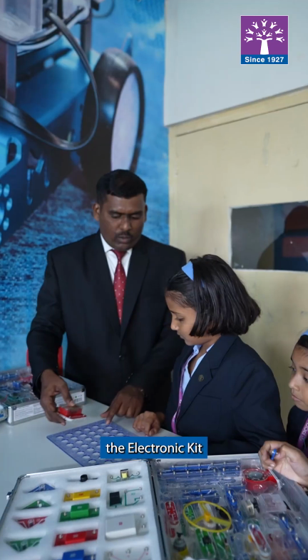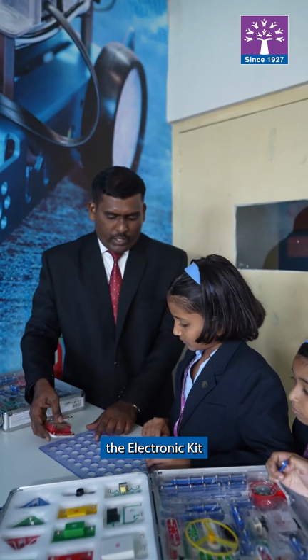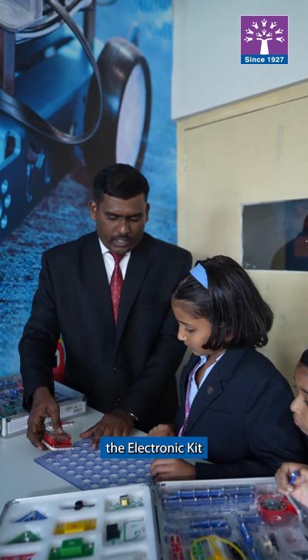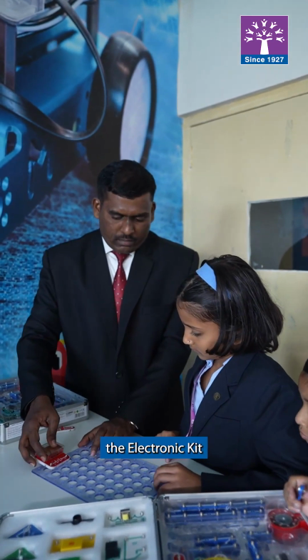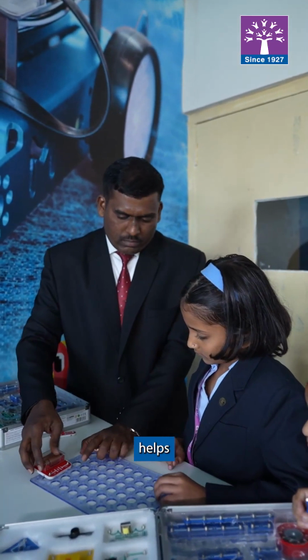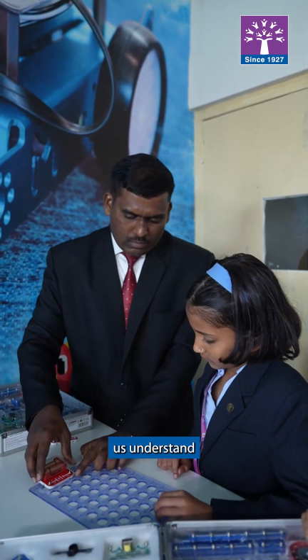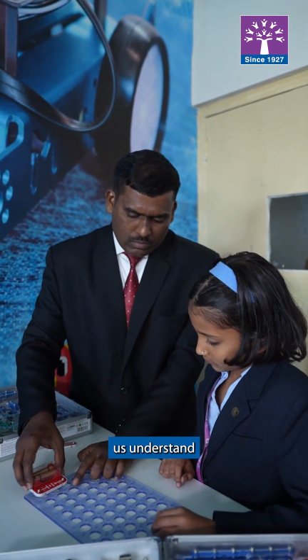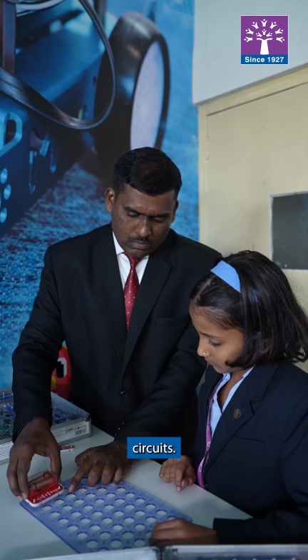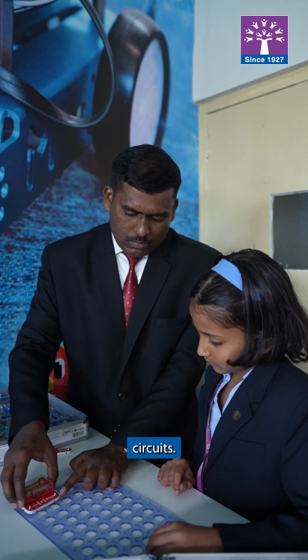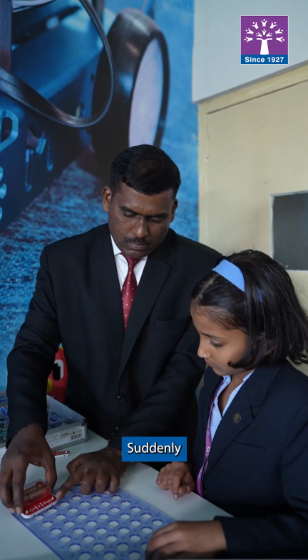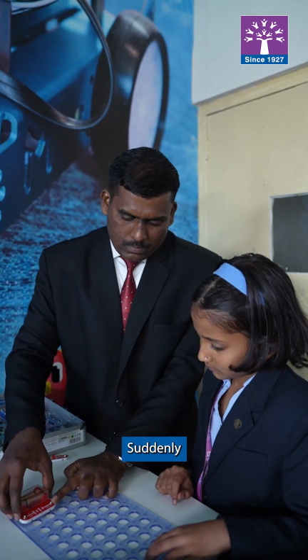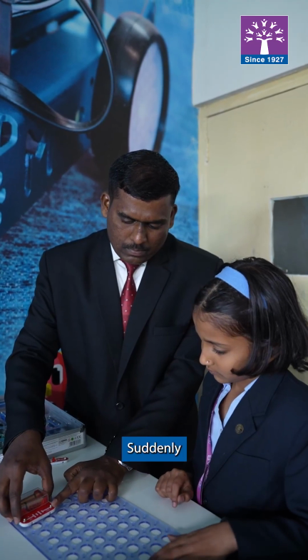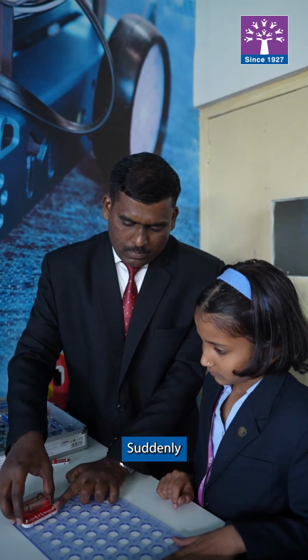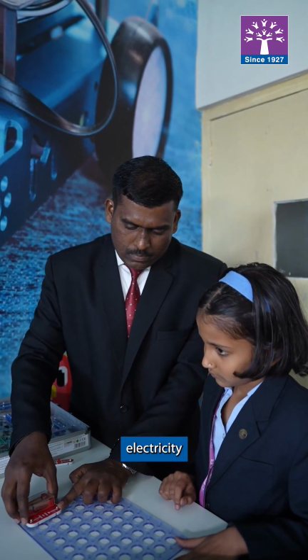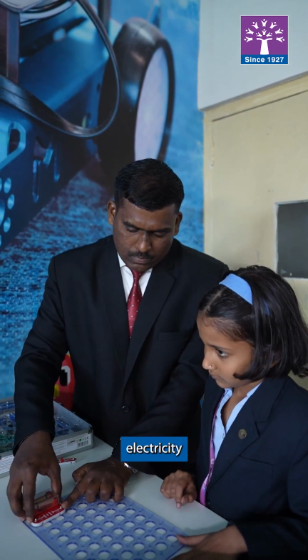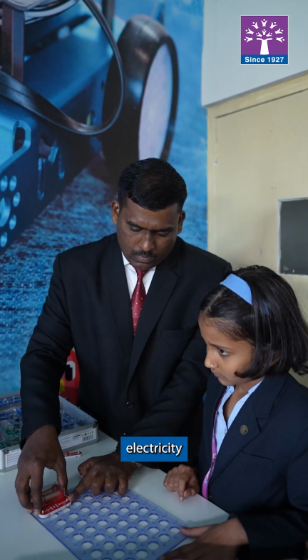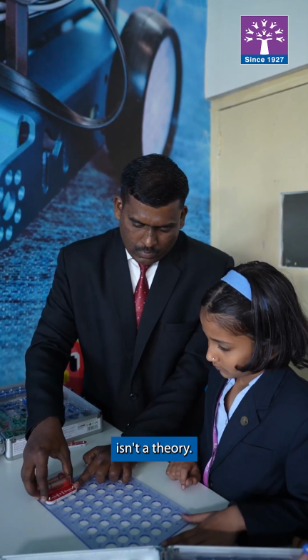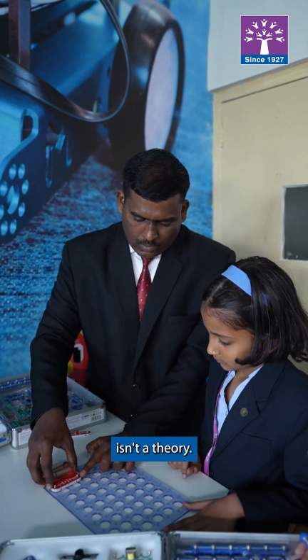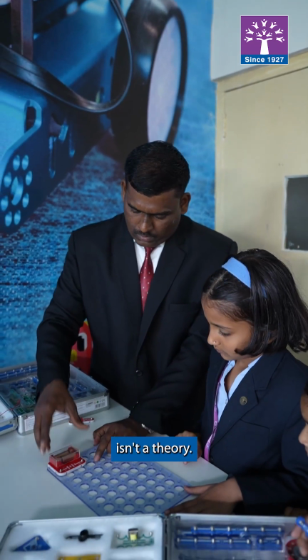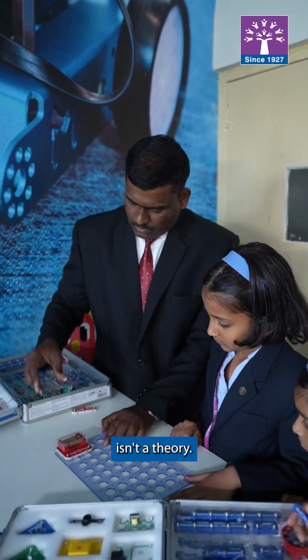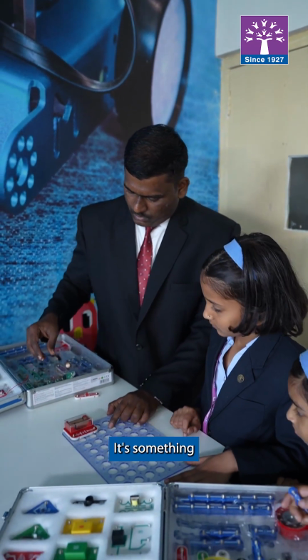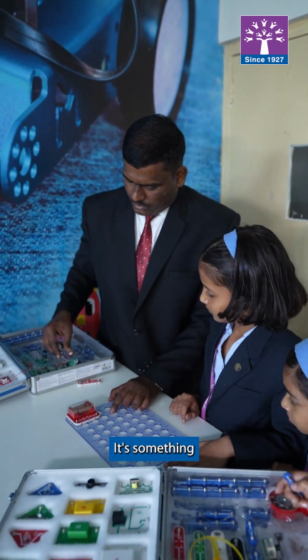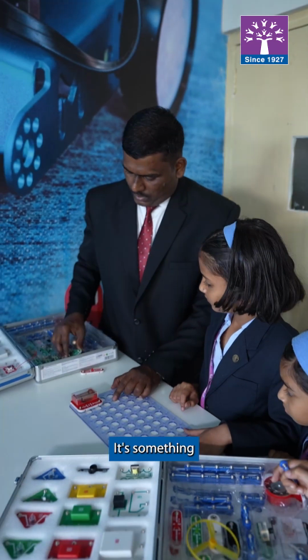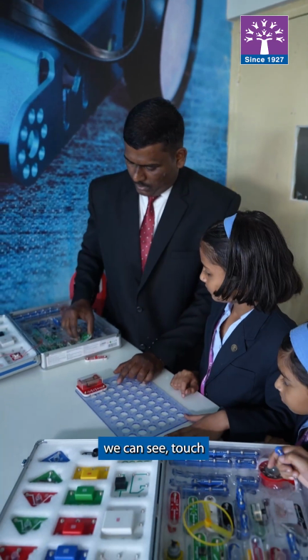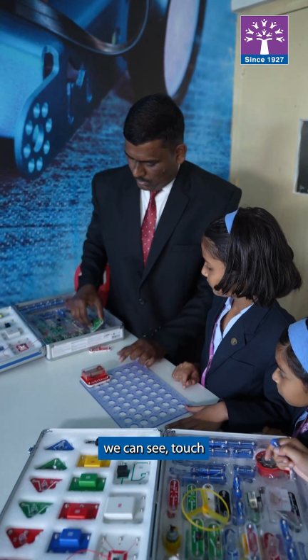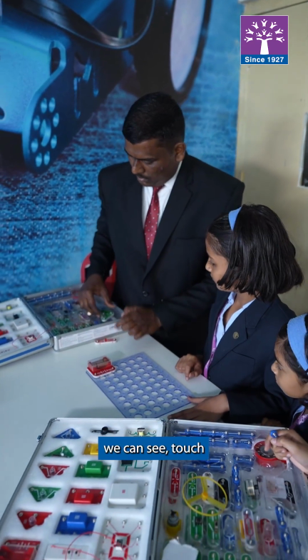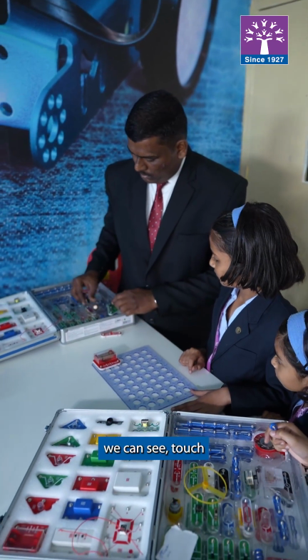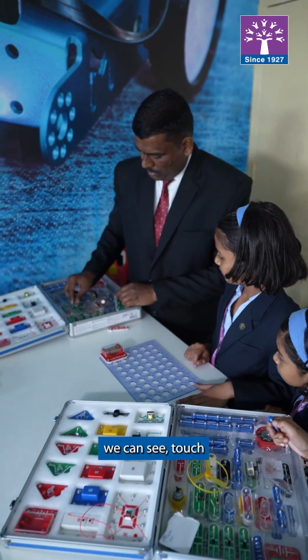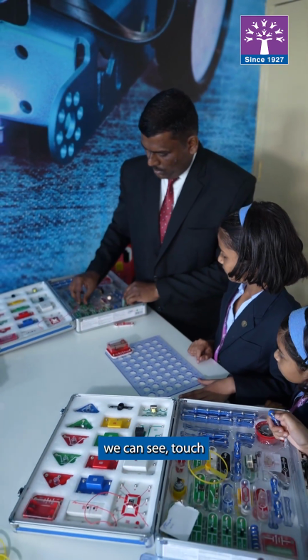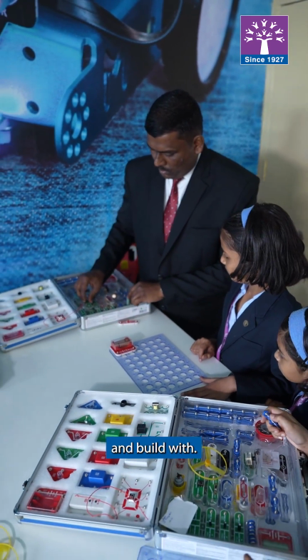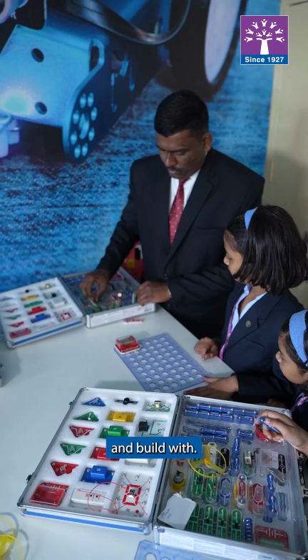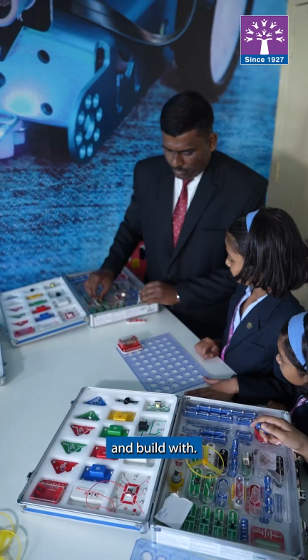In grades 3 and 4, the electronic kit helps us understand circuits. Suddenly, electricity isn't a theory — it's something we can see, touch, and build with.